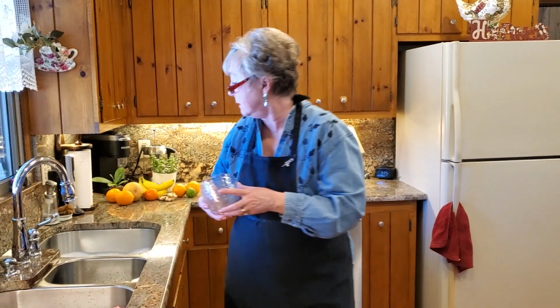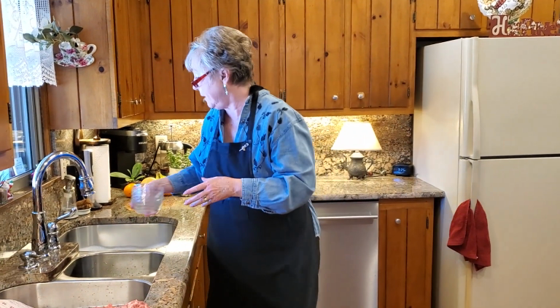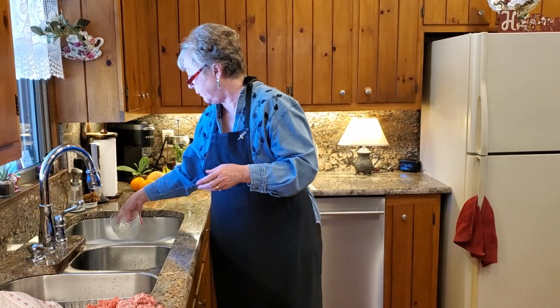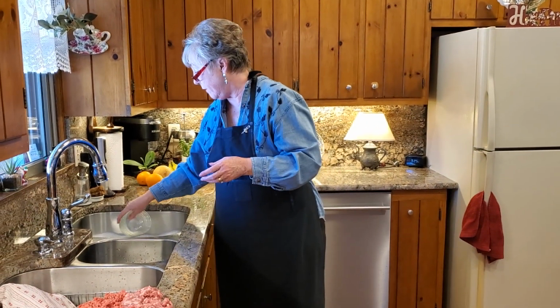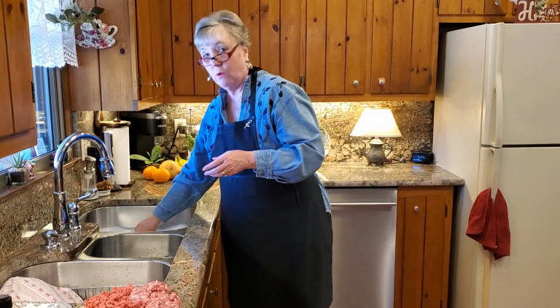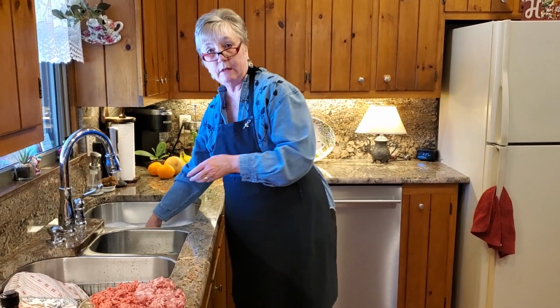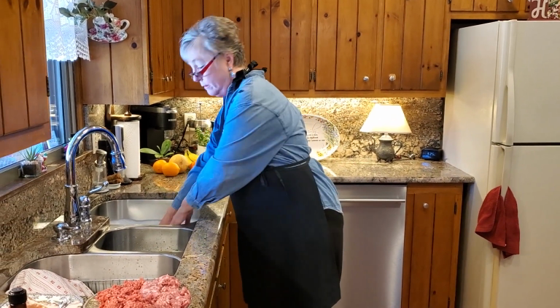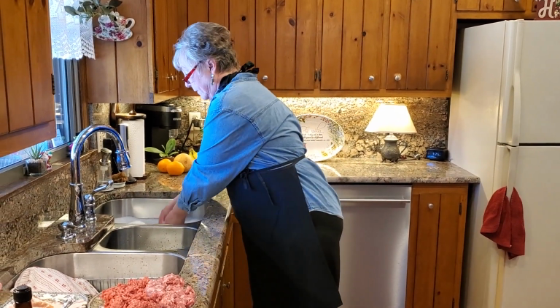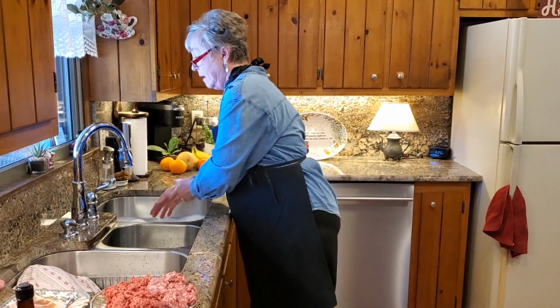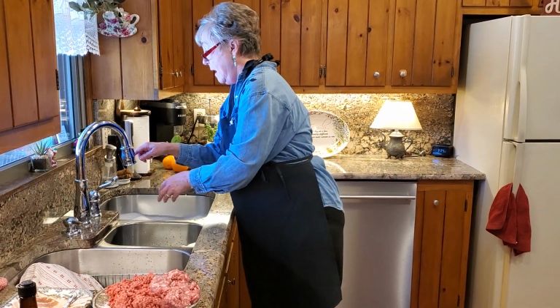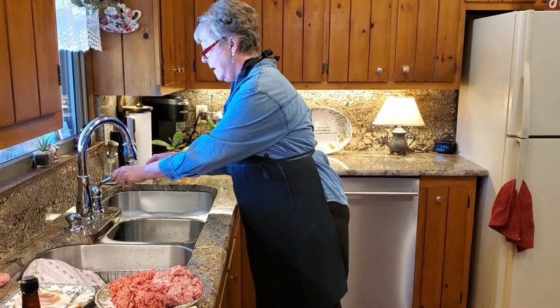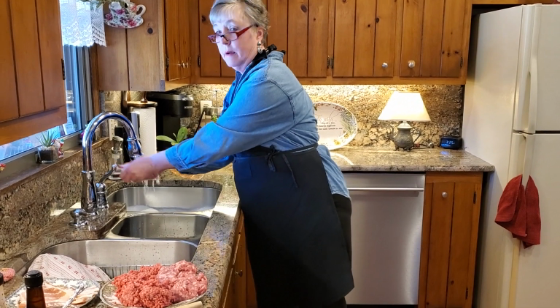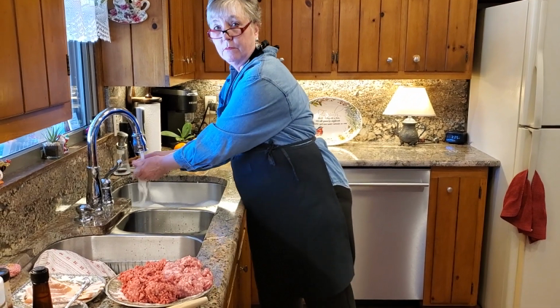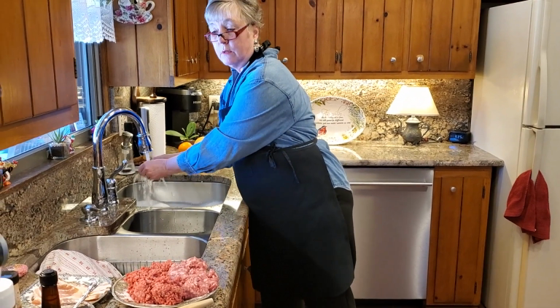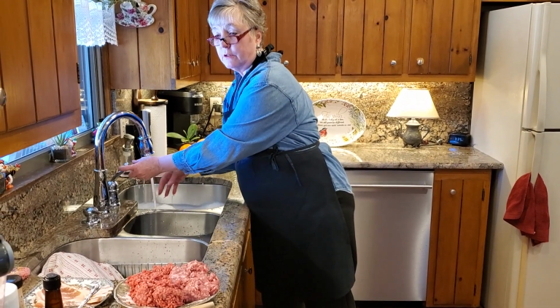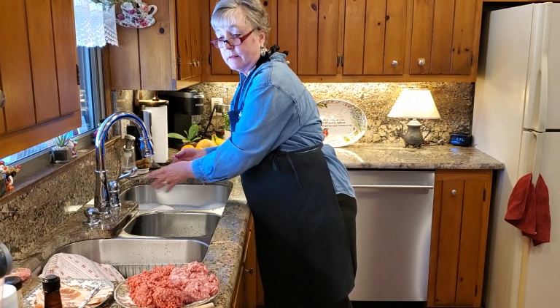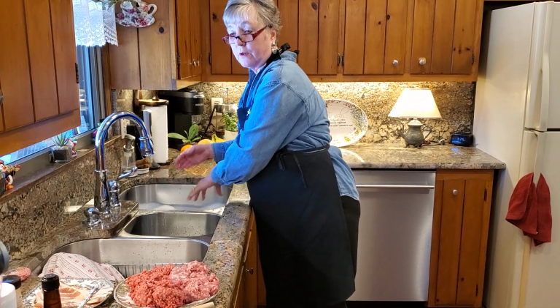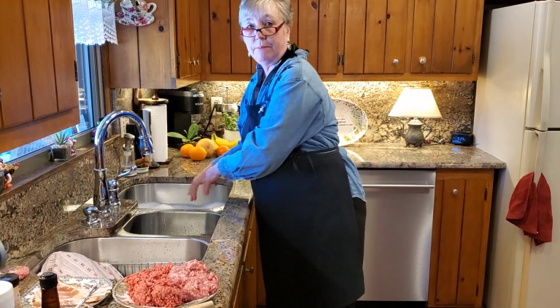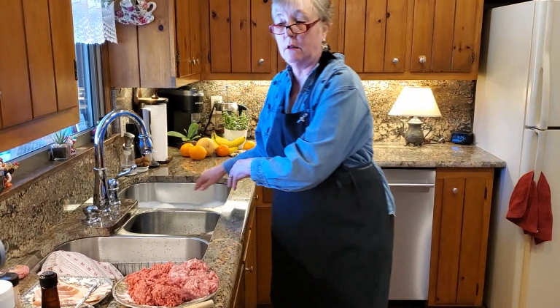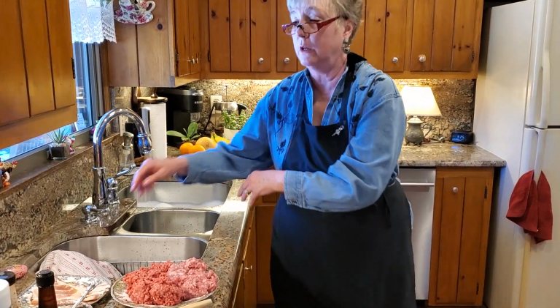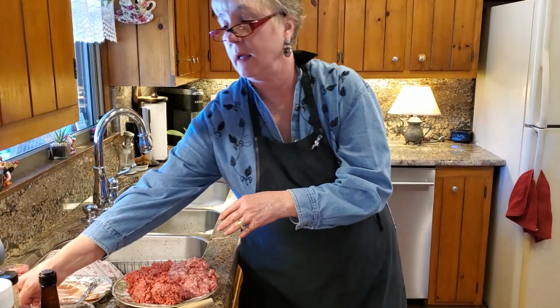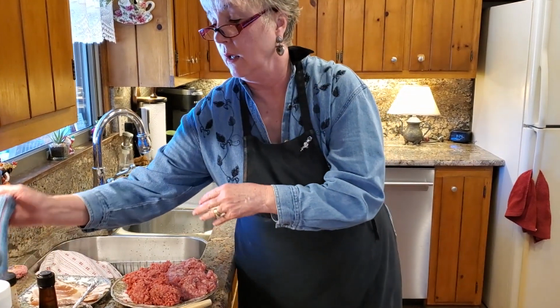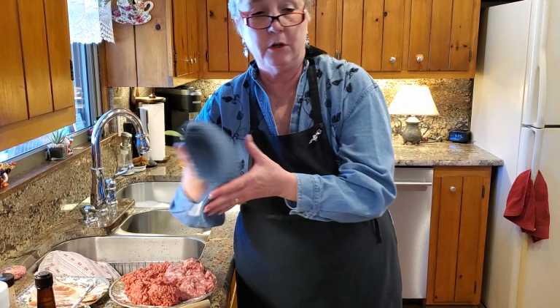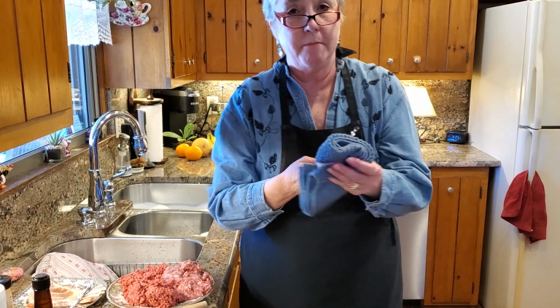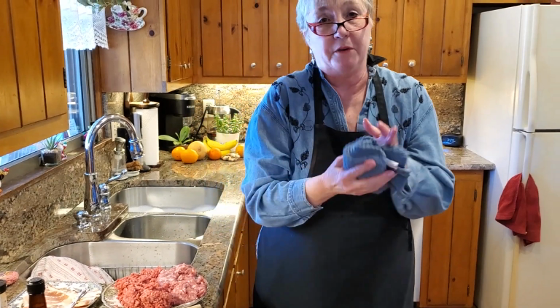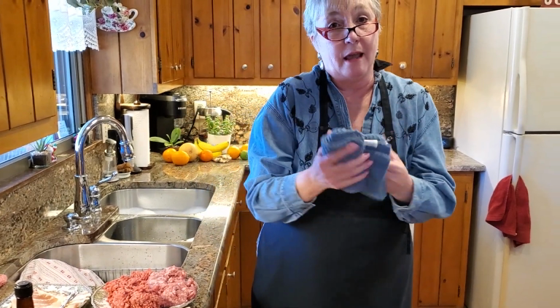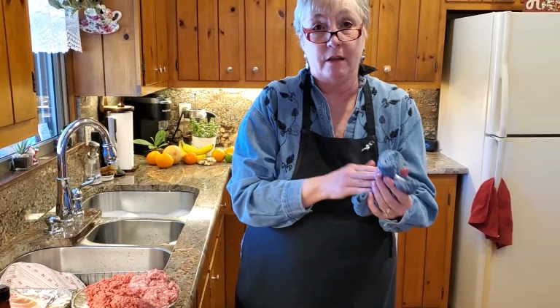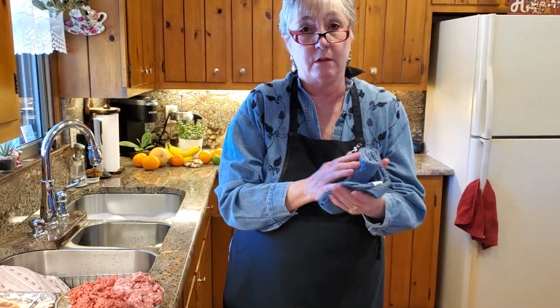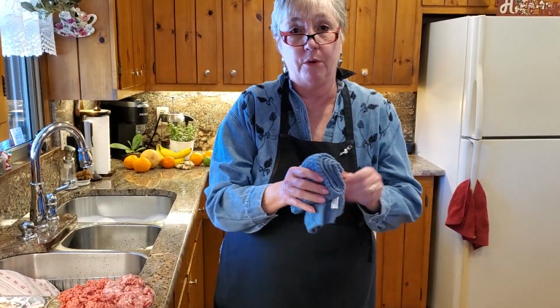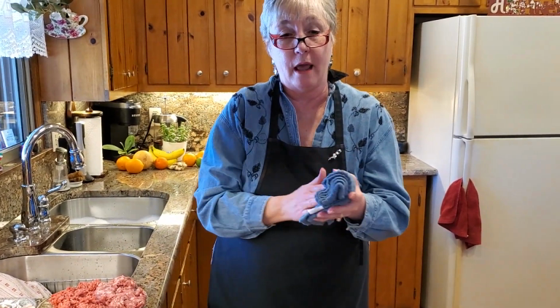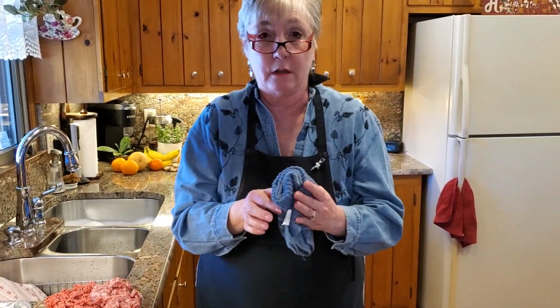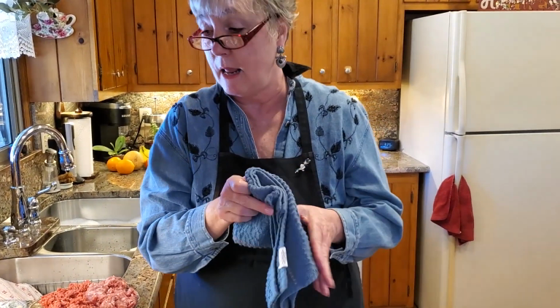I always have a sink full of warm, soapy water. The reason I do that is it's easier for cleanup, plus I can always wash my hands. Because when you're making meatloaf or anything in the kitchen, it's so important to have clean hands.